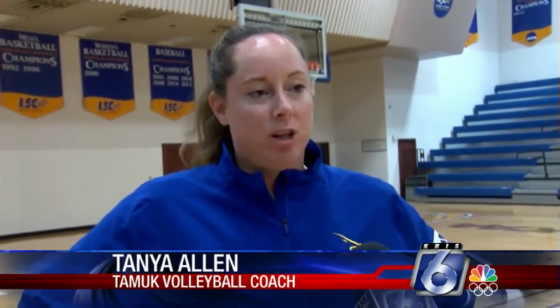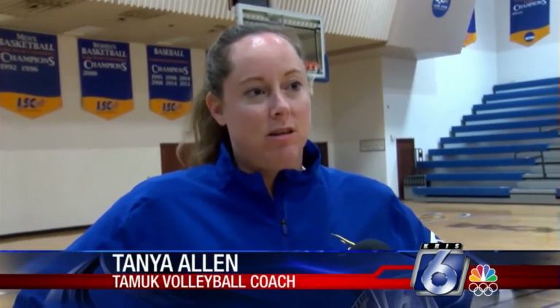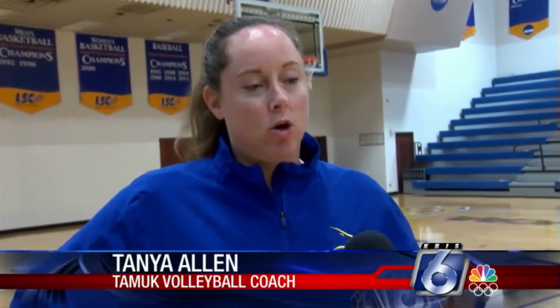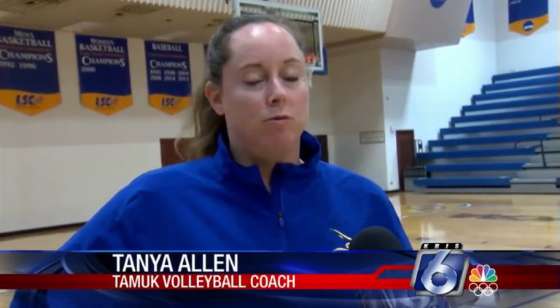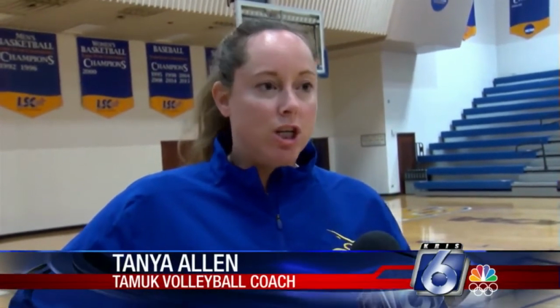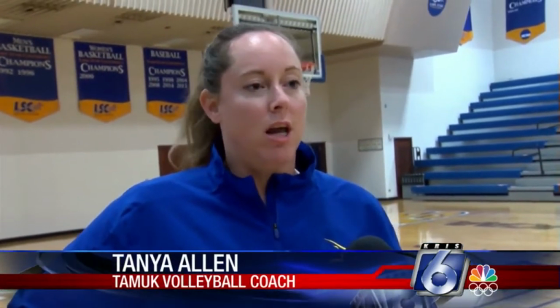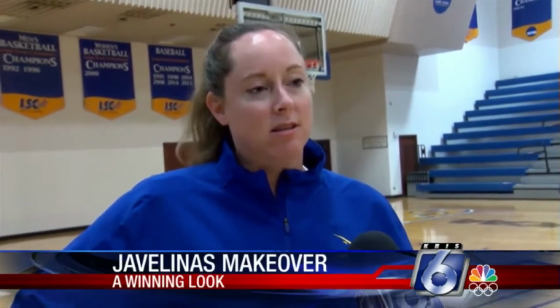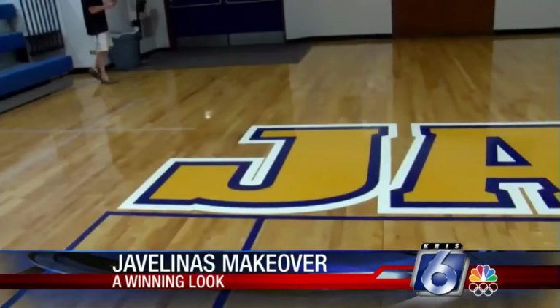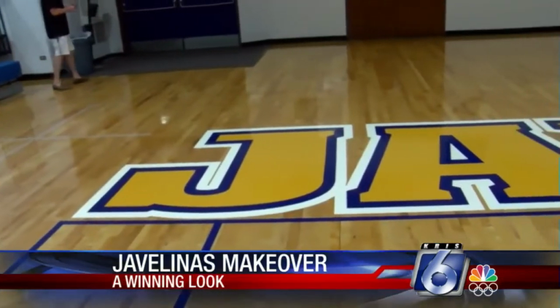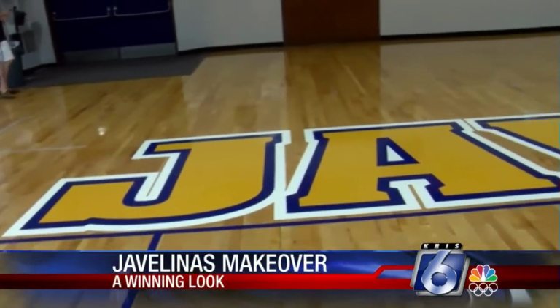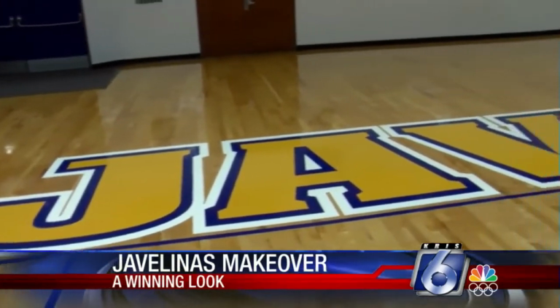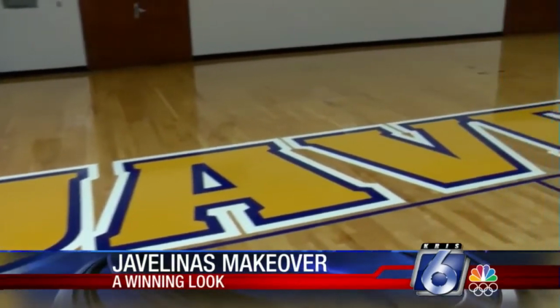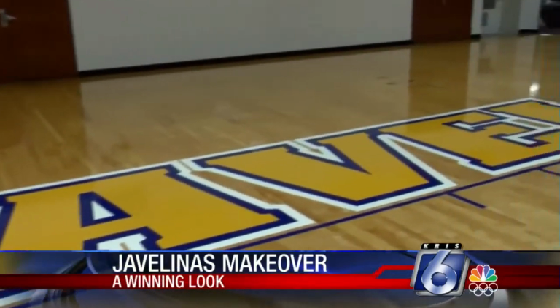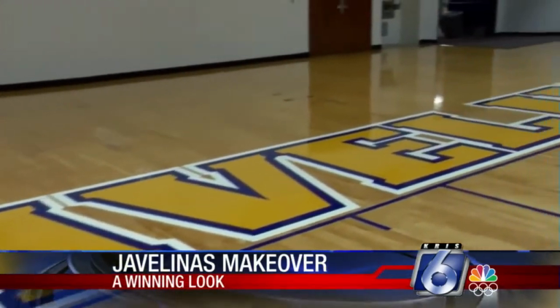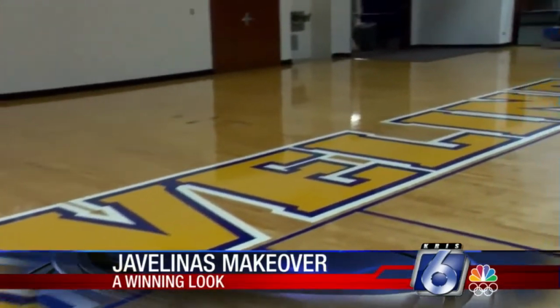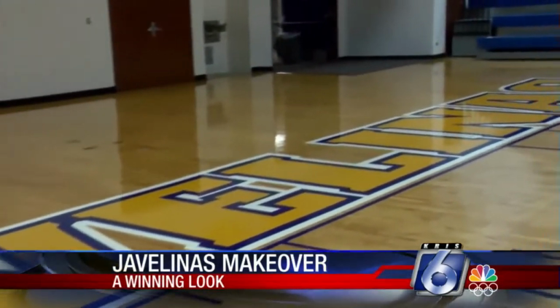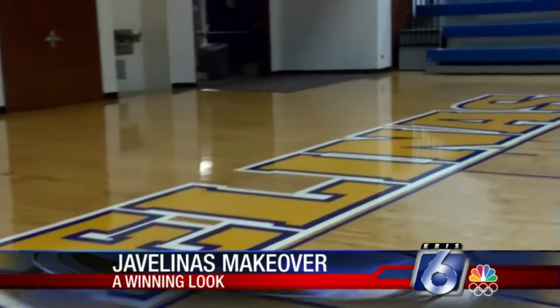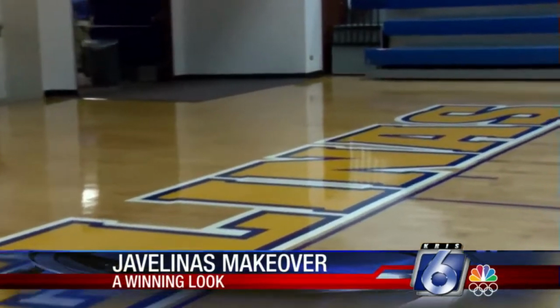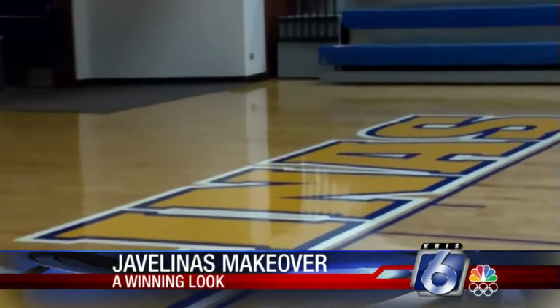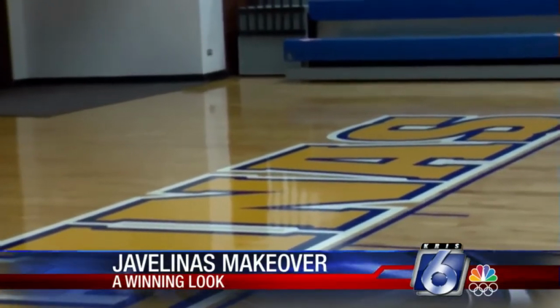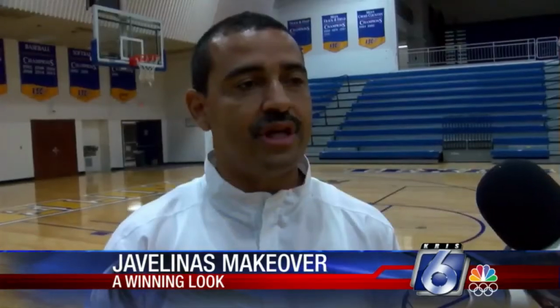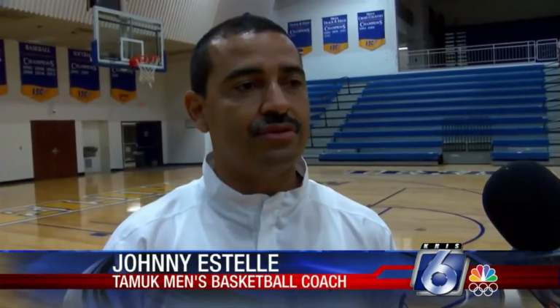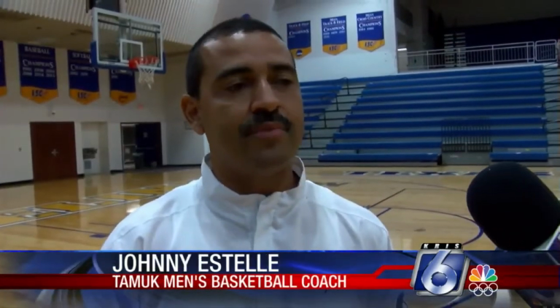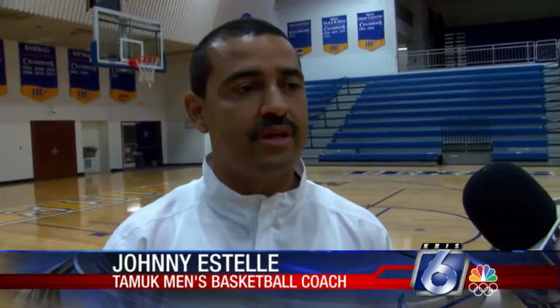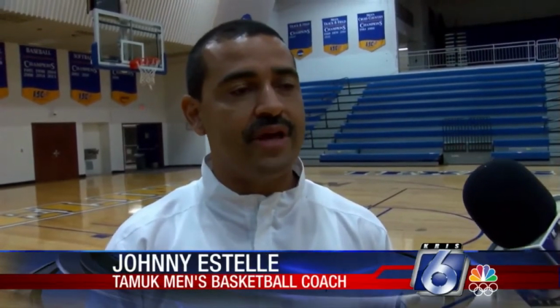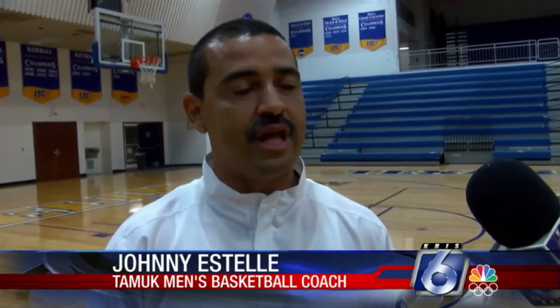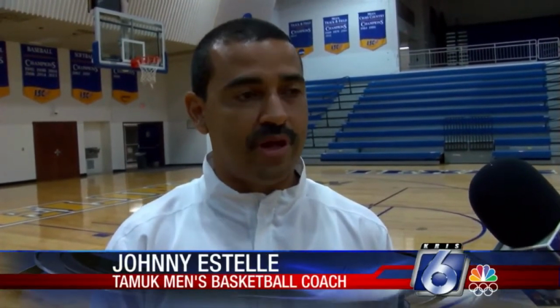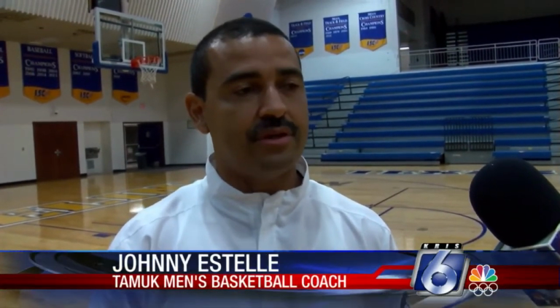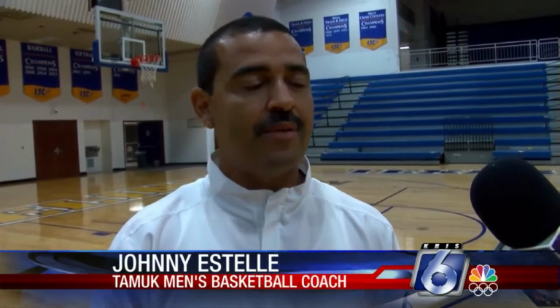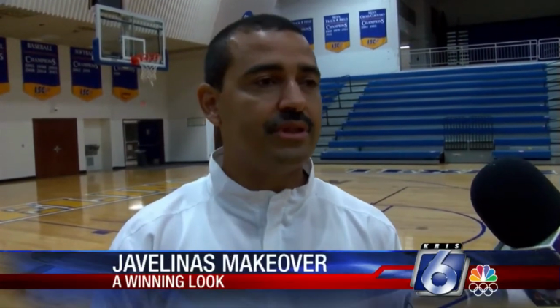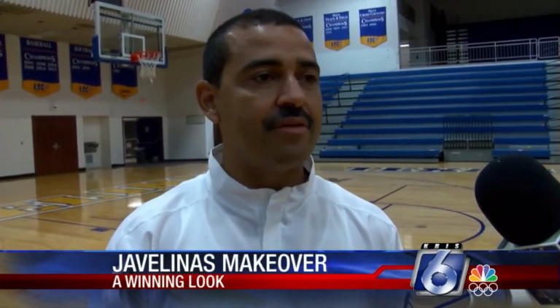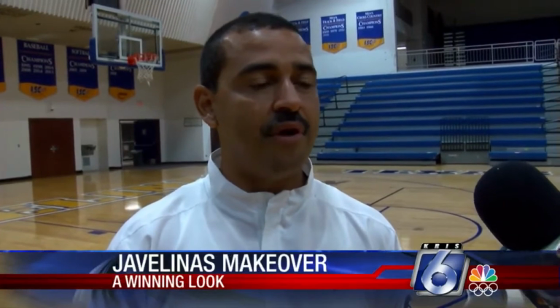We can really instill a culture of tradition and excellence and really be prideful of what we're playing on. This court represents a new beginning. With COVID being almost over, it gives us a chance to show commitment and give our fans and our players another opportunity to gather in the fall.